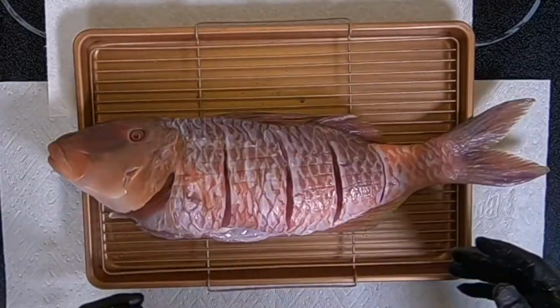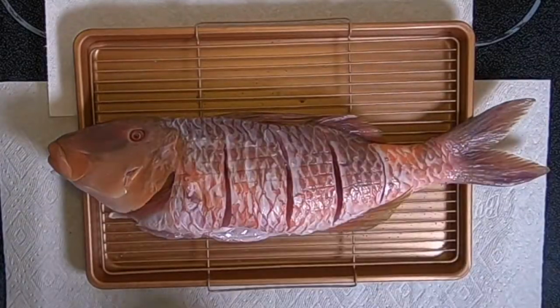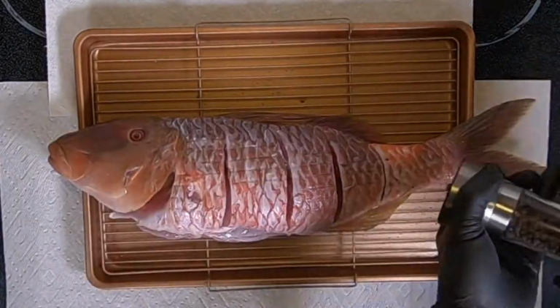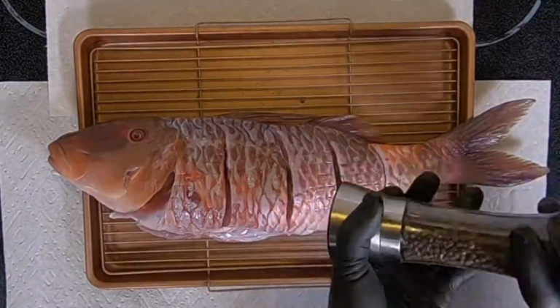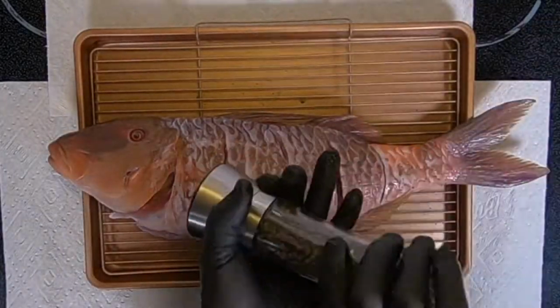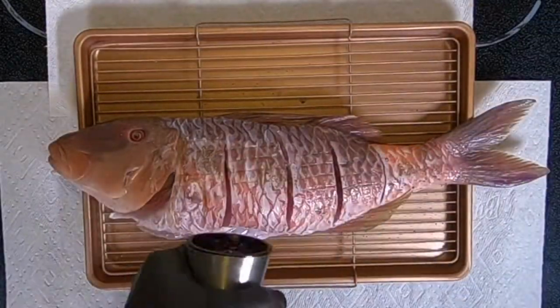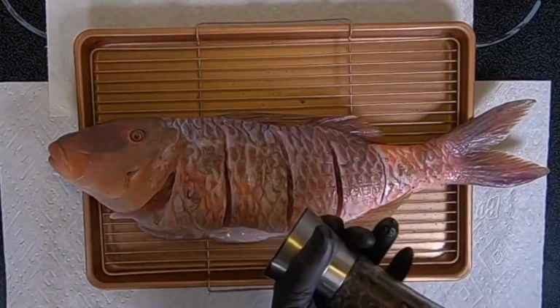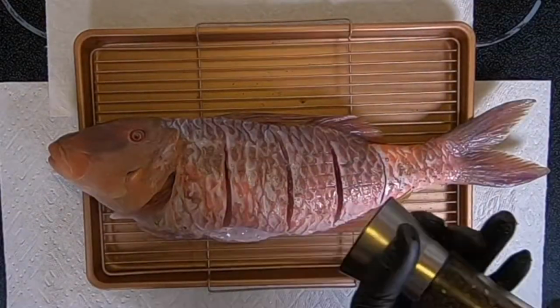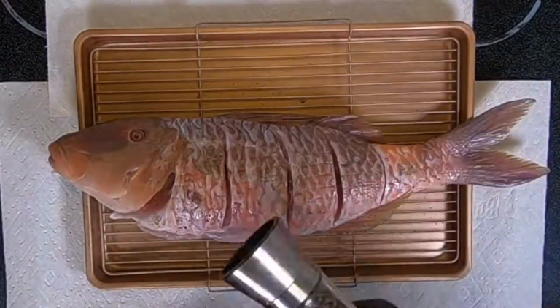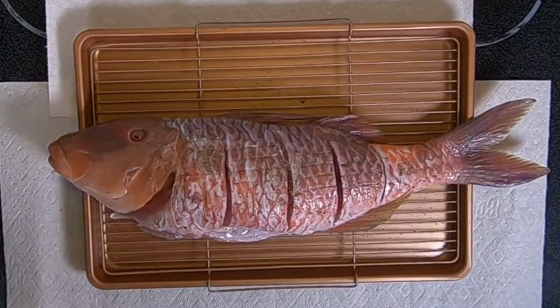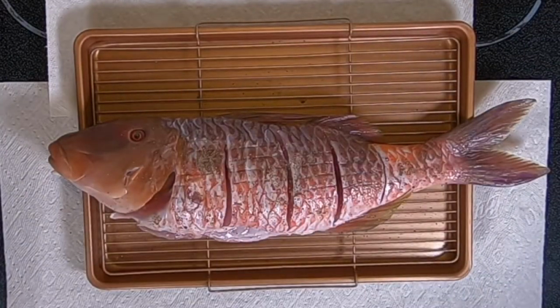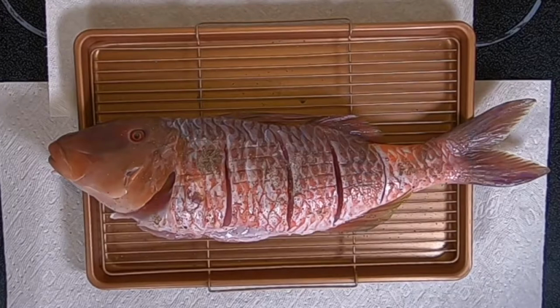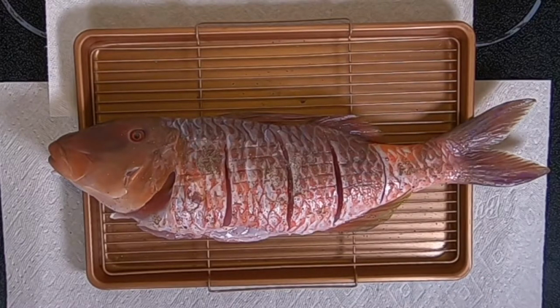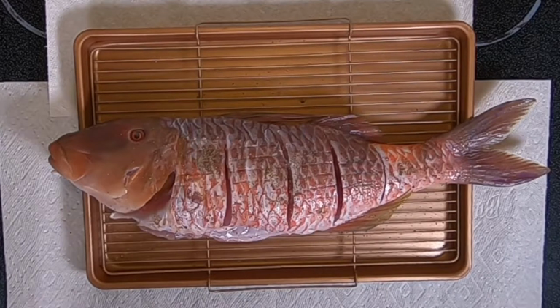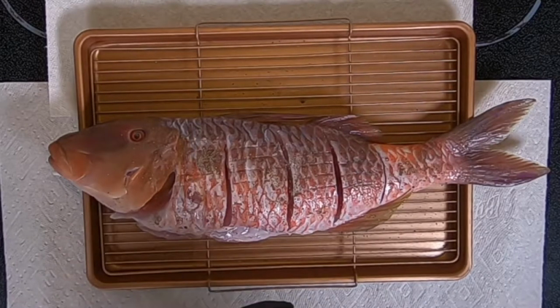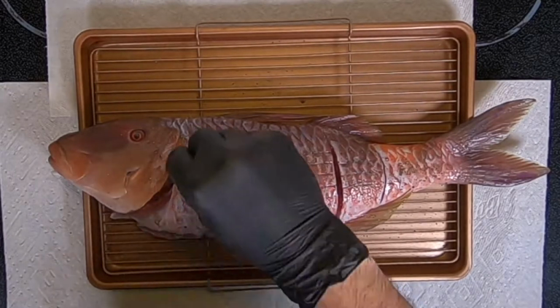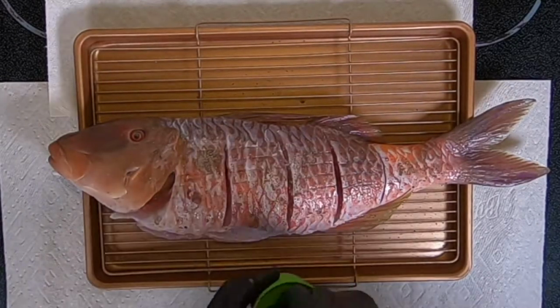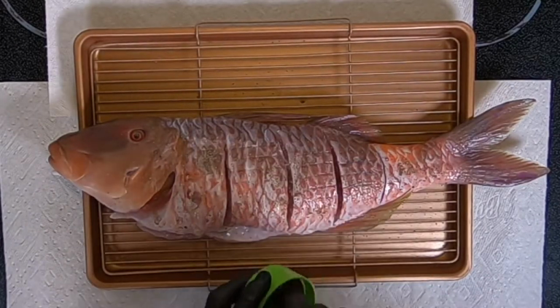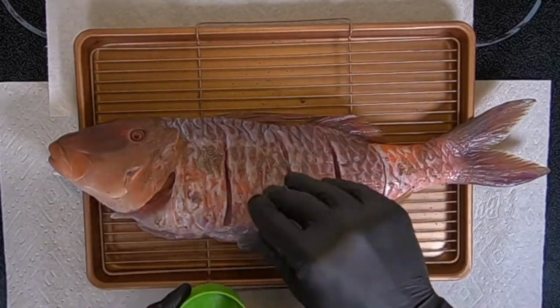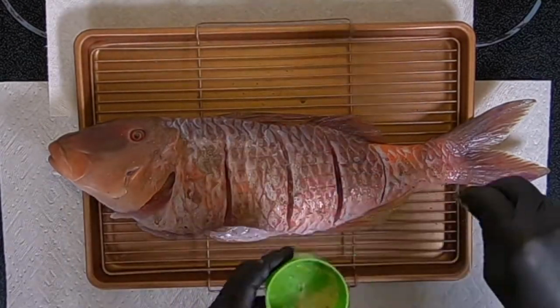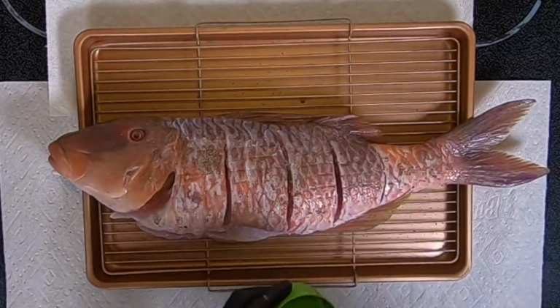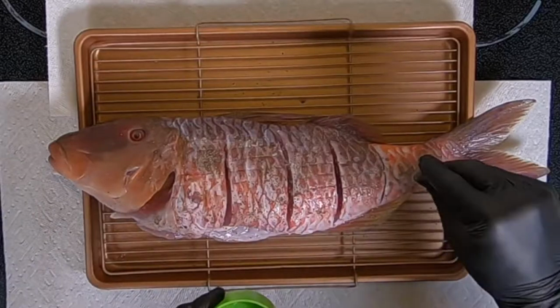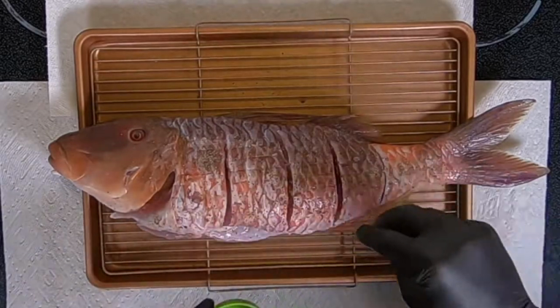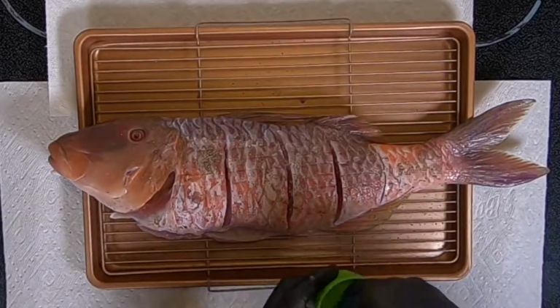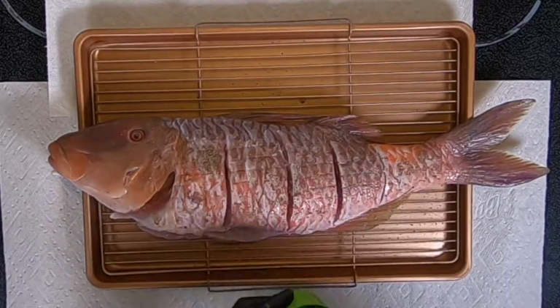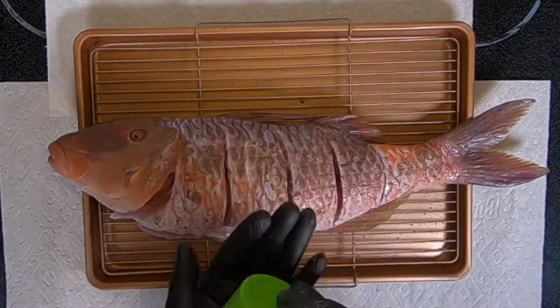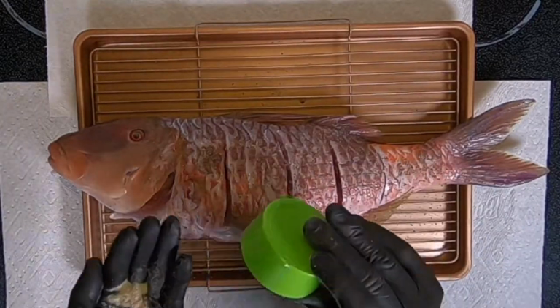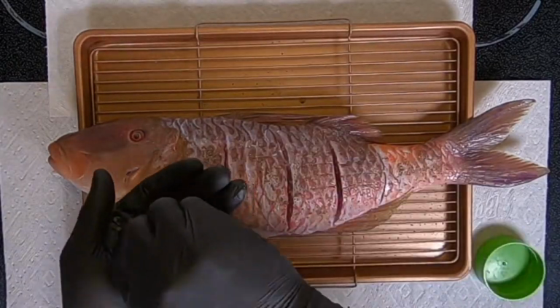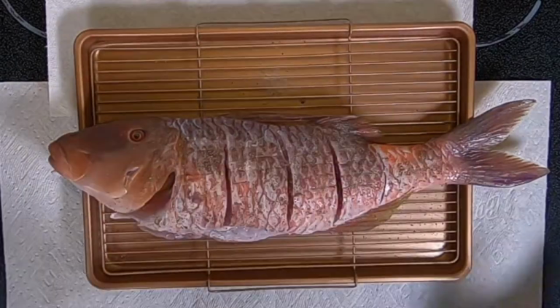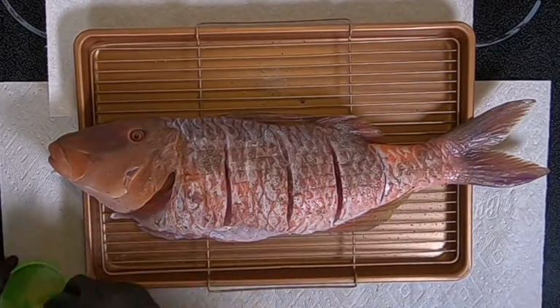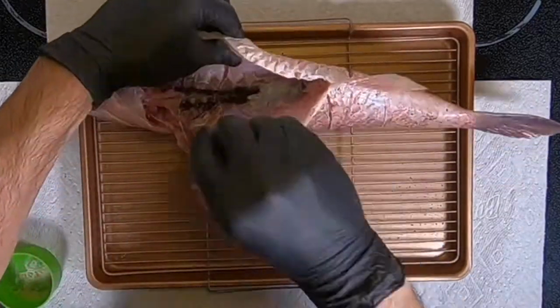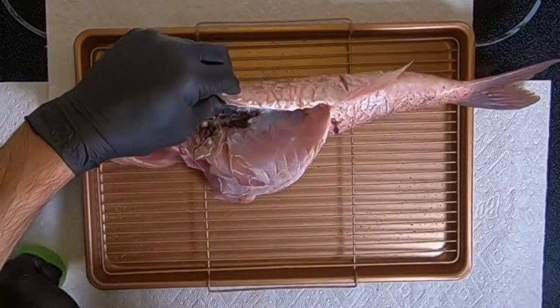You want to season both sides with garlic salt and black pepper, or your choice of seasonings. Make sure to not forget about the stomach area too — you want to season that as well.